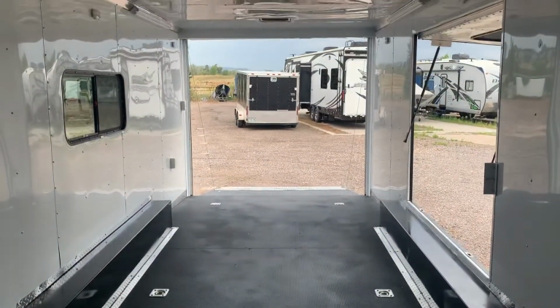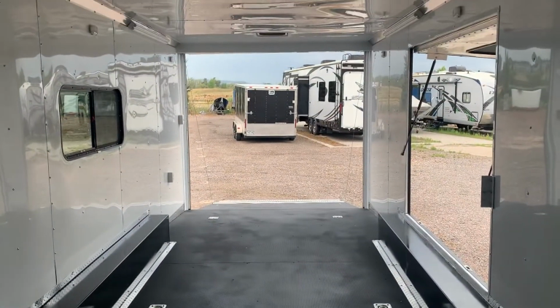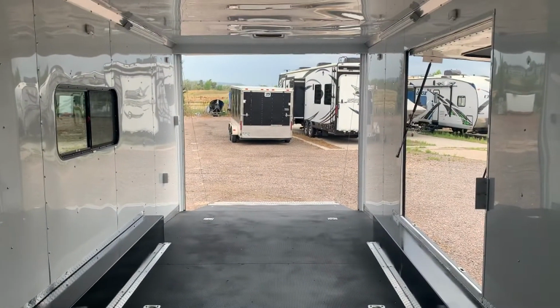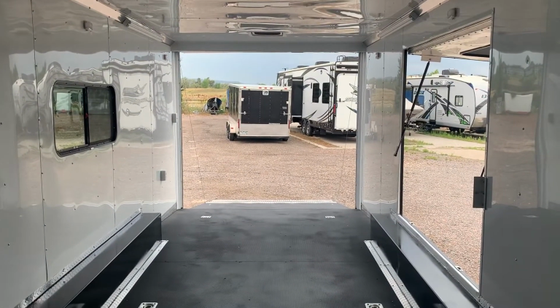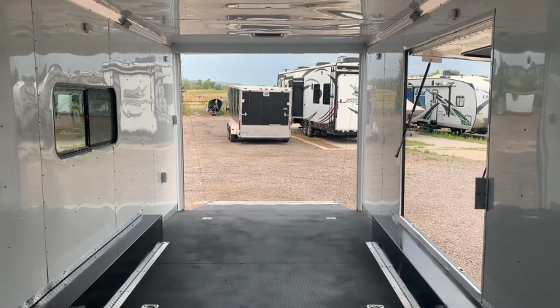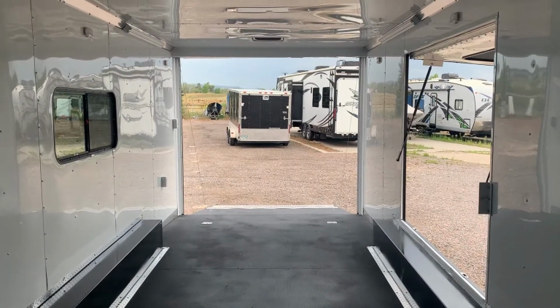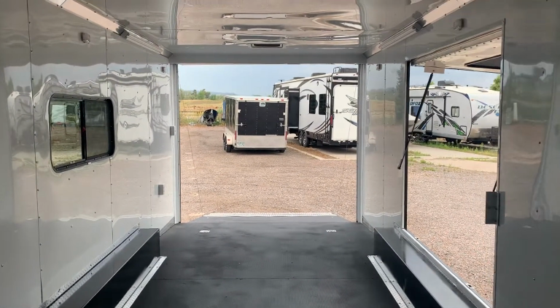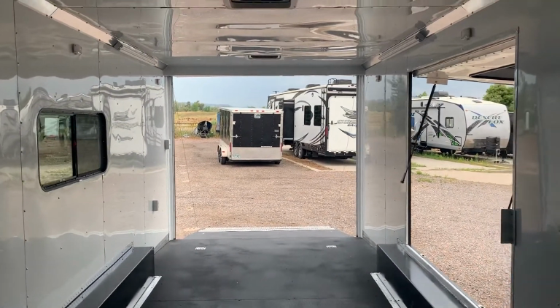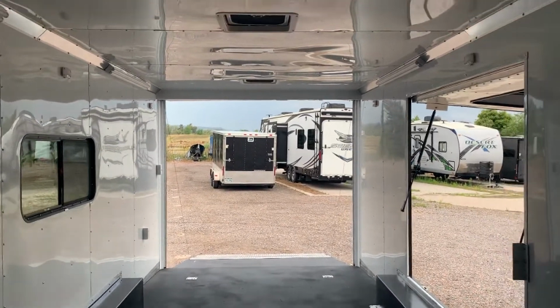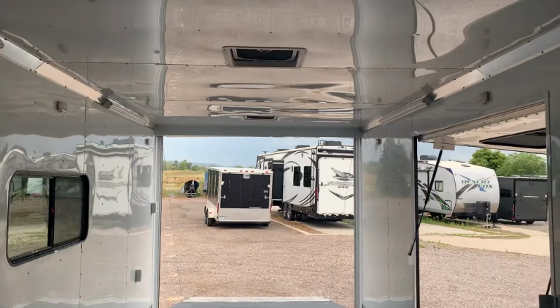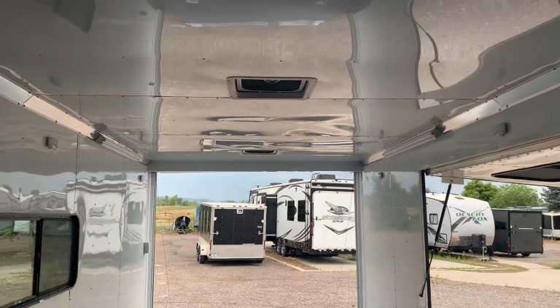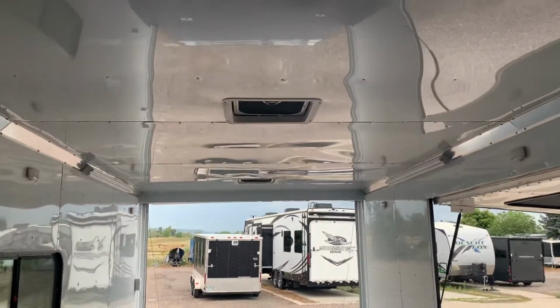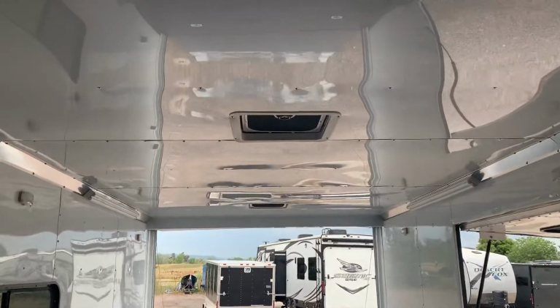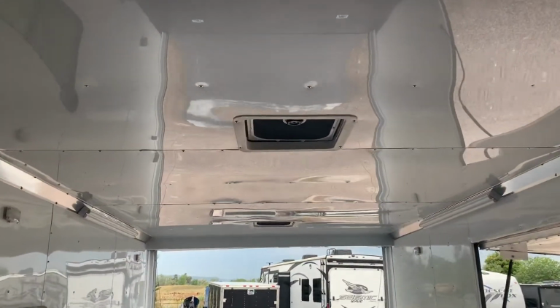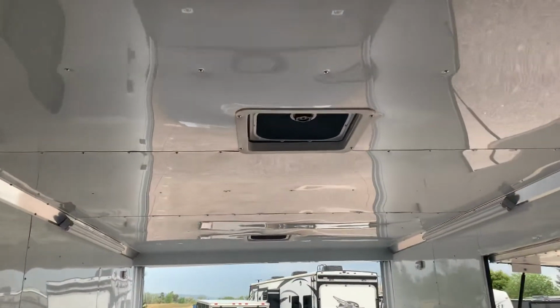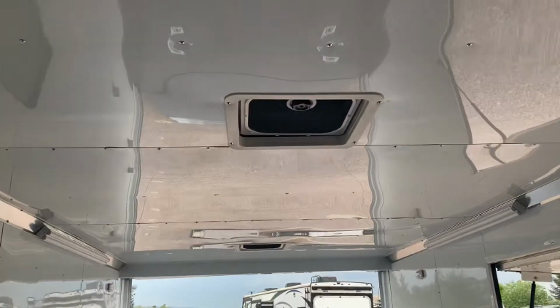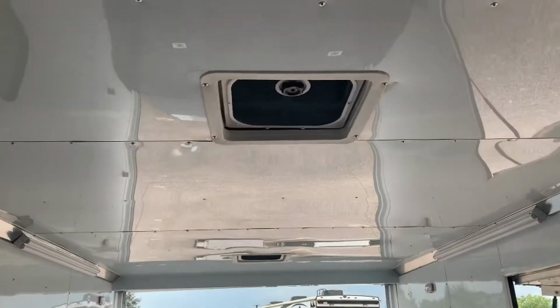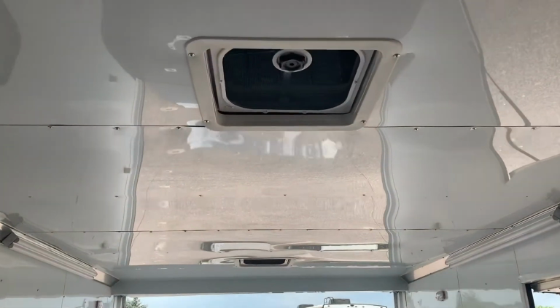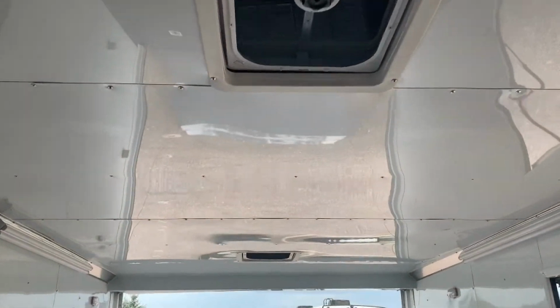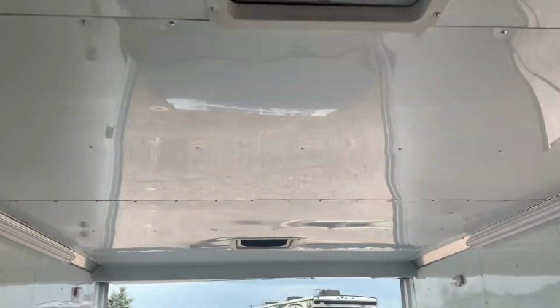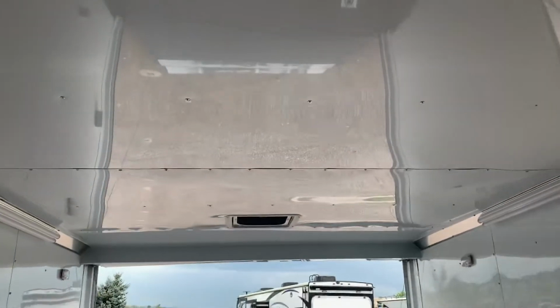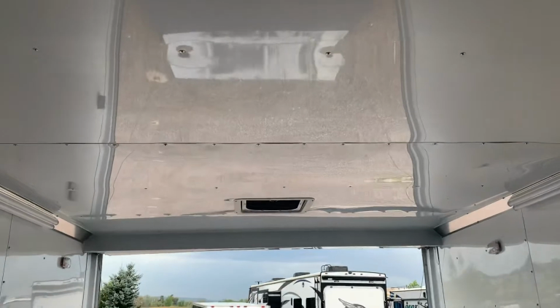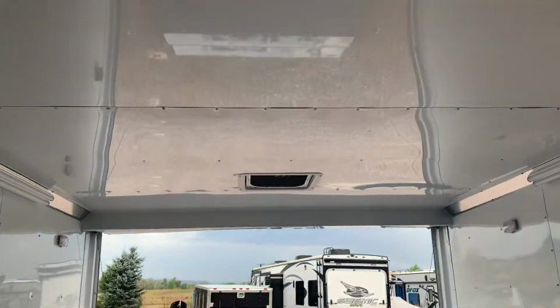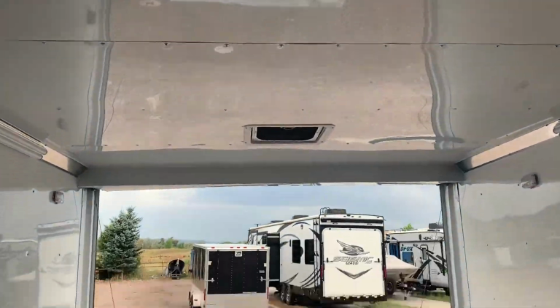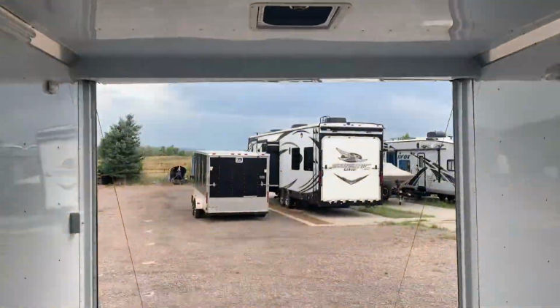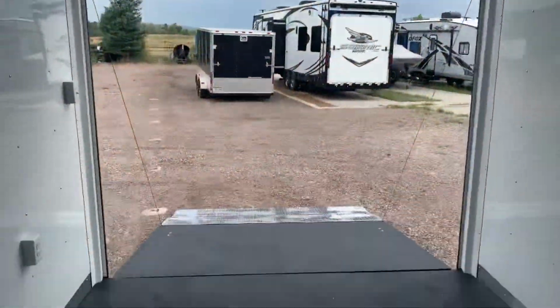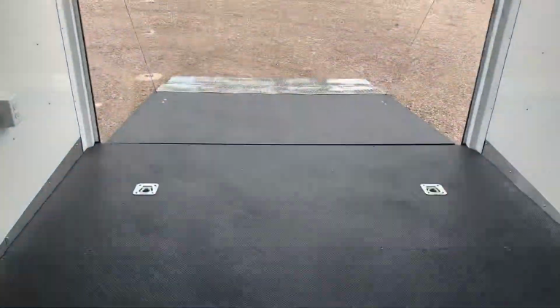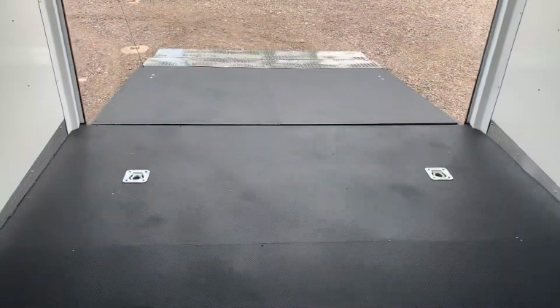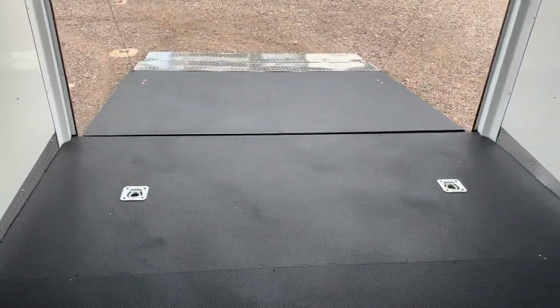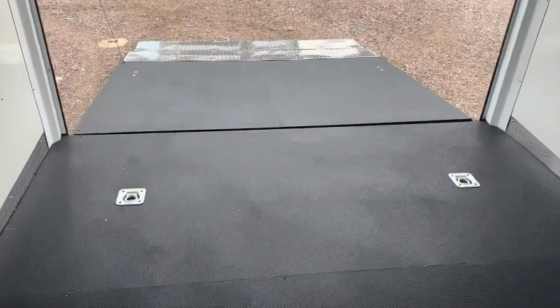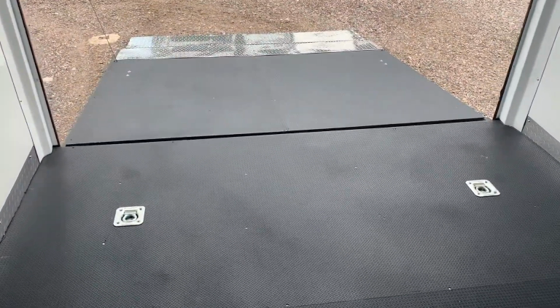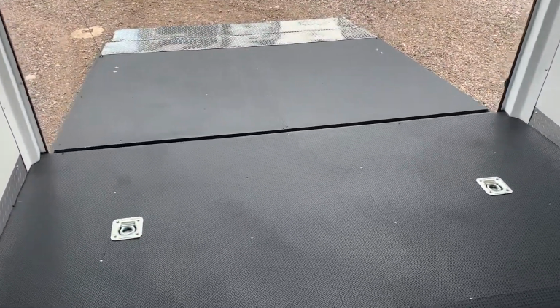This is an amazing trailer — you're going to have great payload capacity, plus two Max Air roof vents in the back for additional ventilation. Give us a call if you're in the market for a new trailer. As always, we'd love to earn your business.